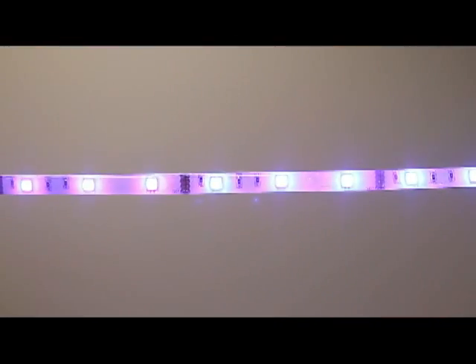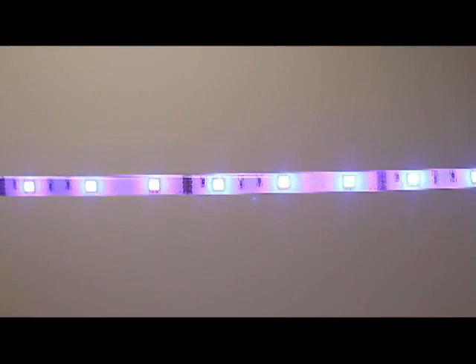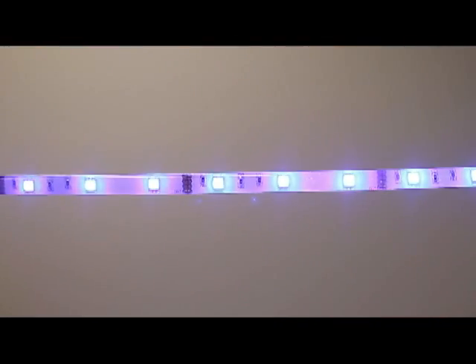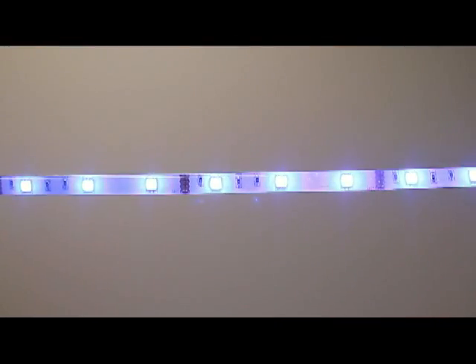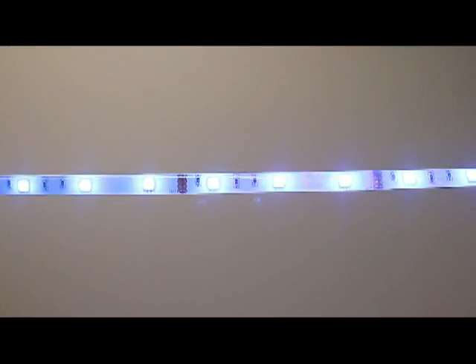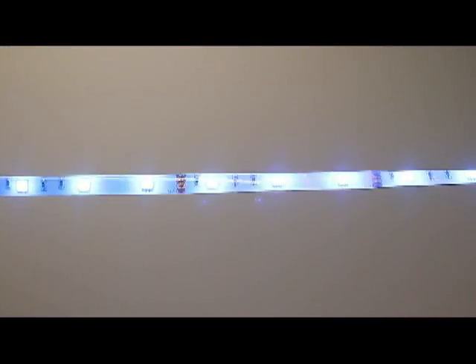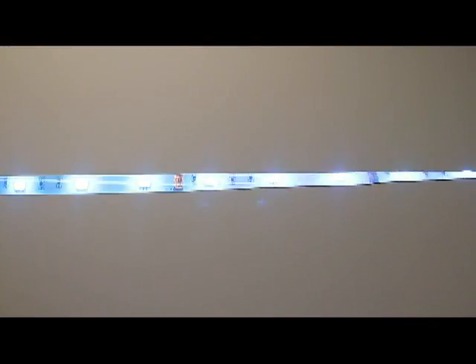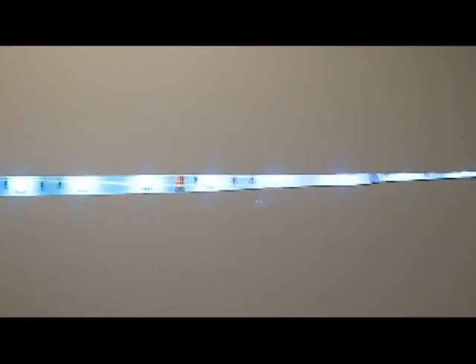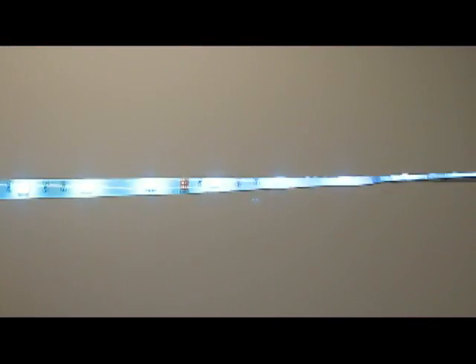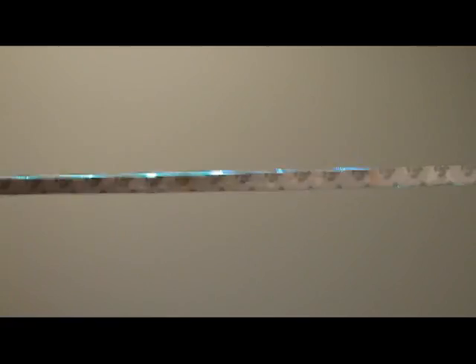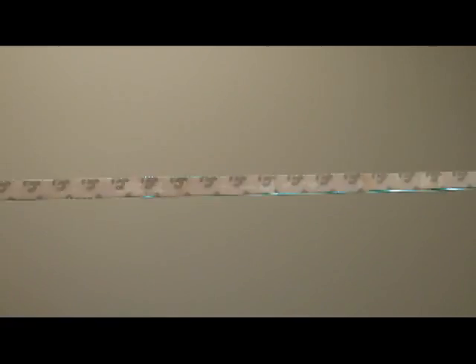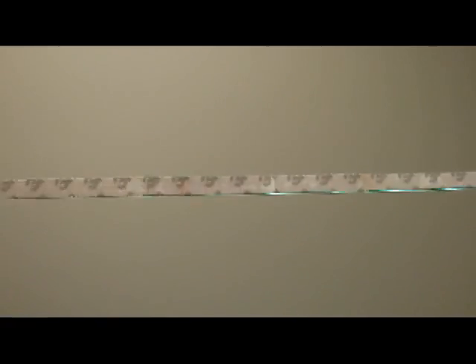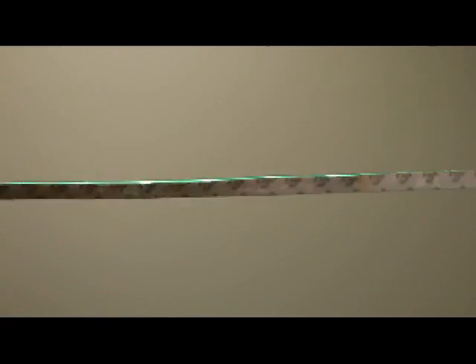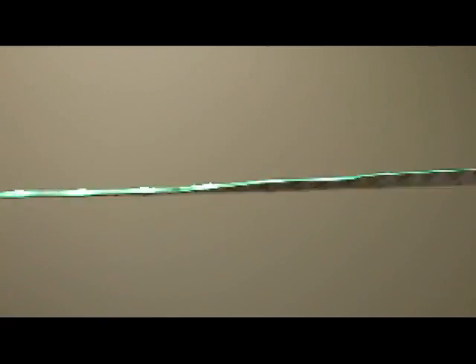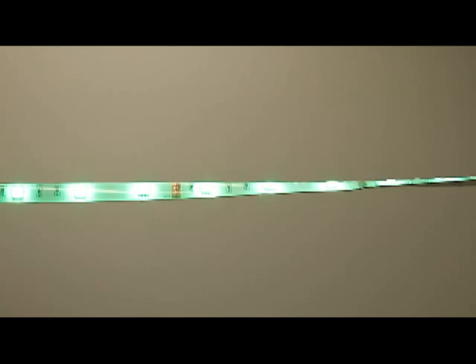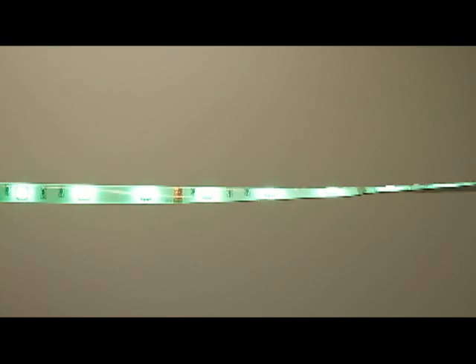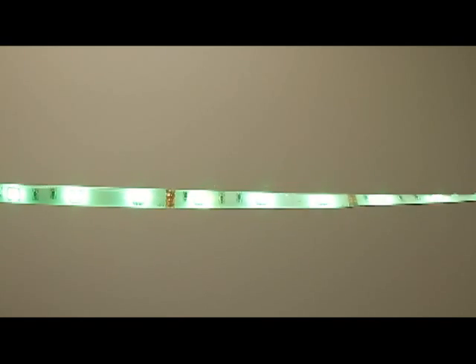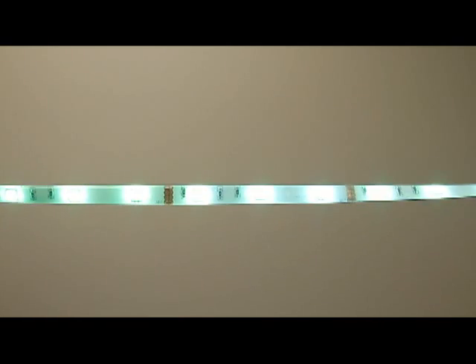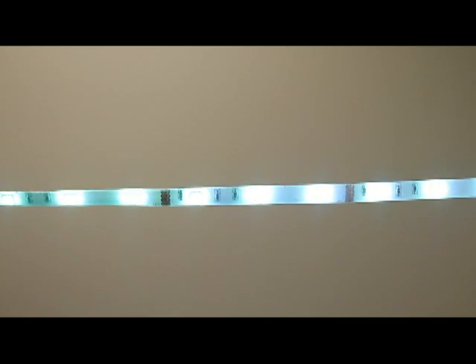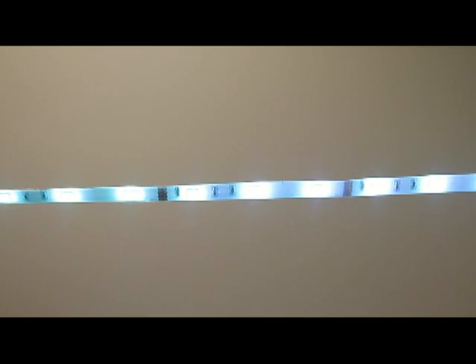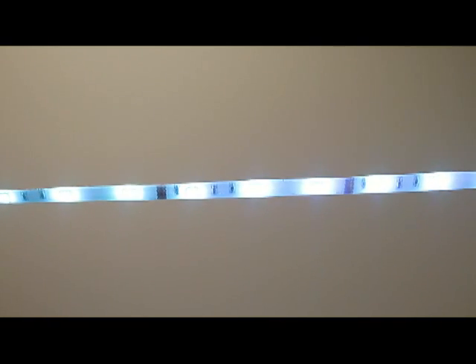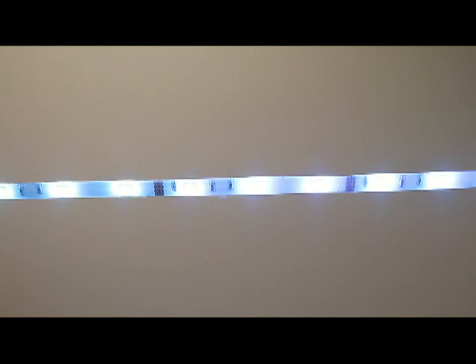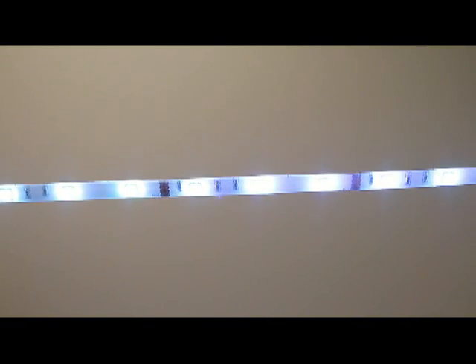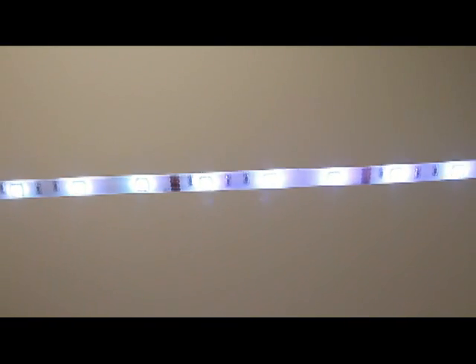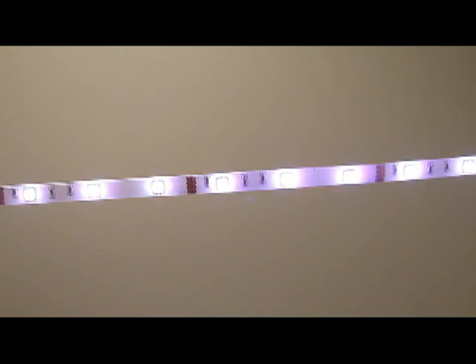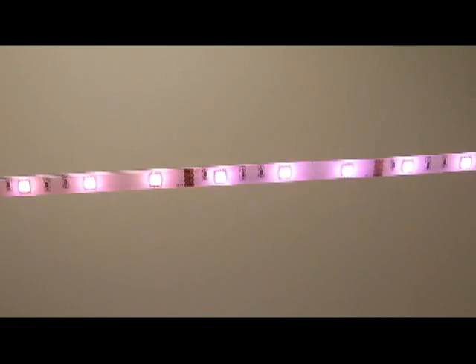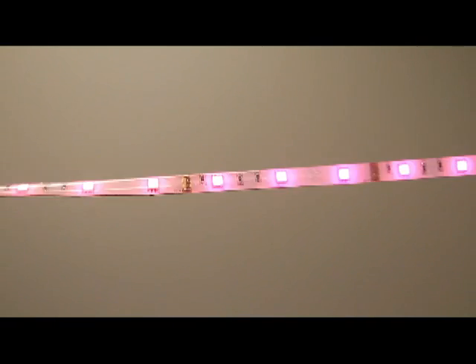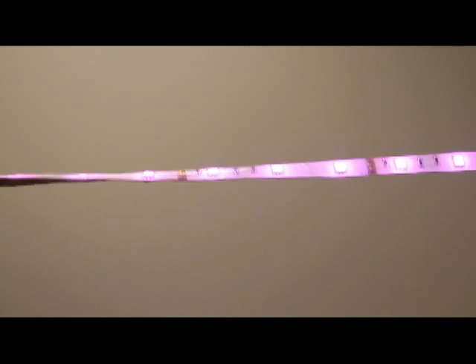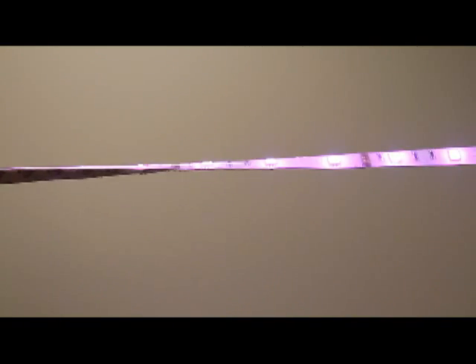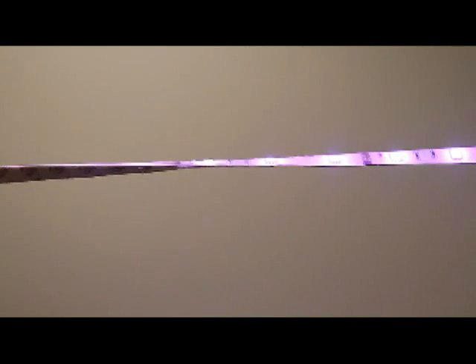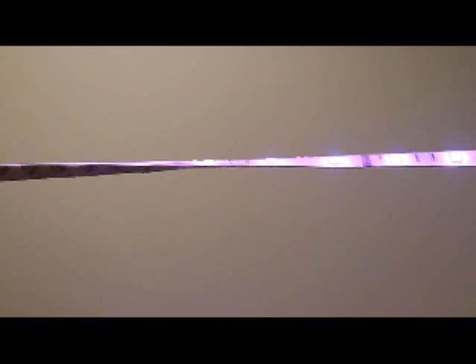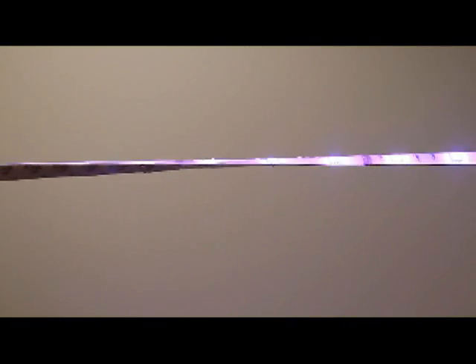LED tape is 8mm wide and 4mm high, has a 30,000 hour long life, and the tape includes no mercury, UV, or infrared.